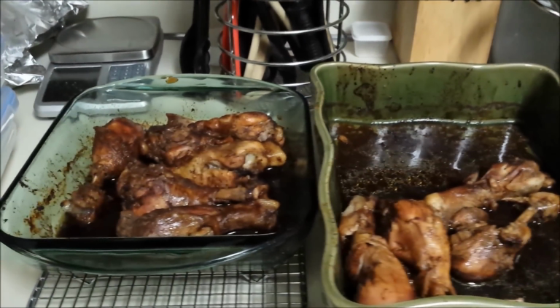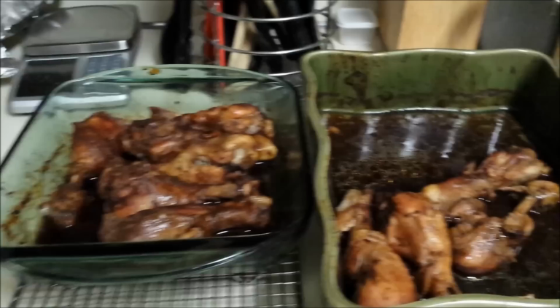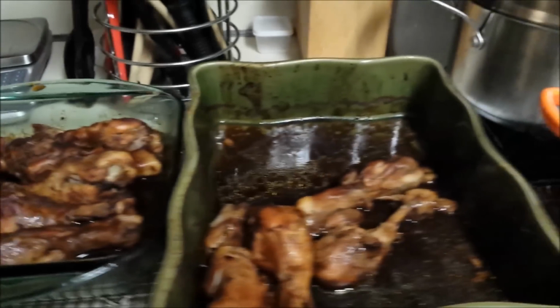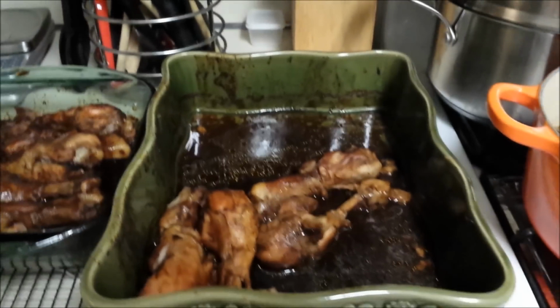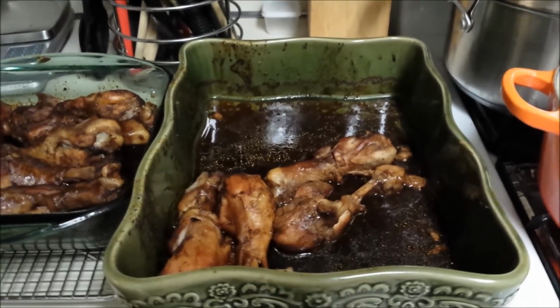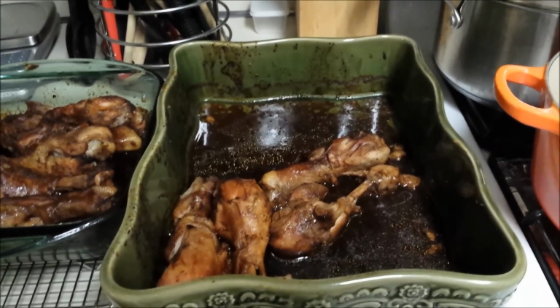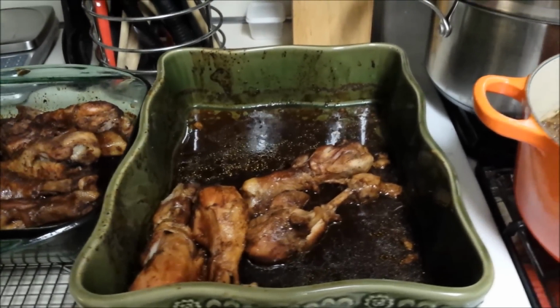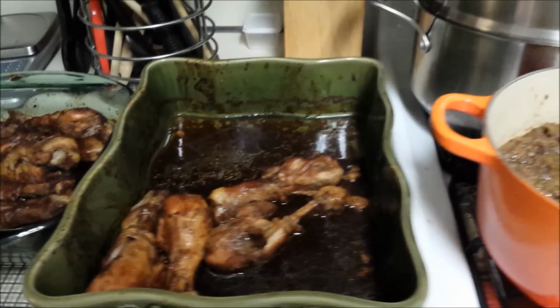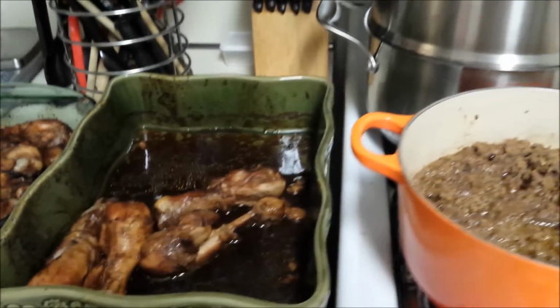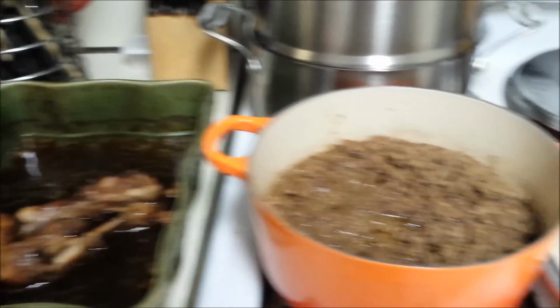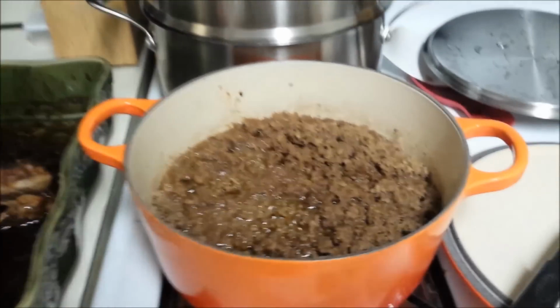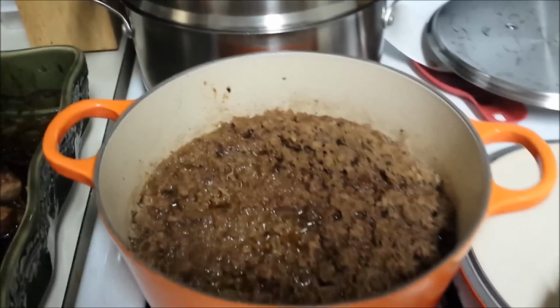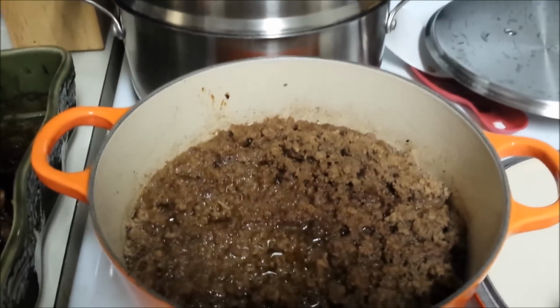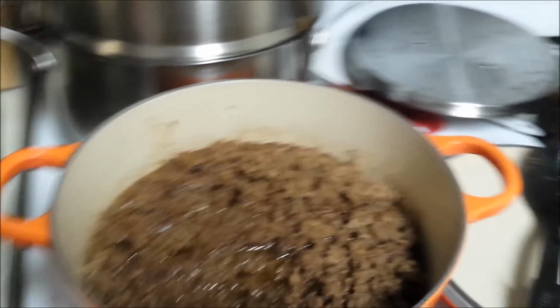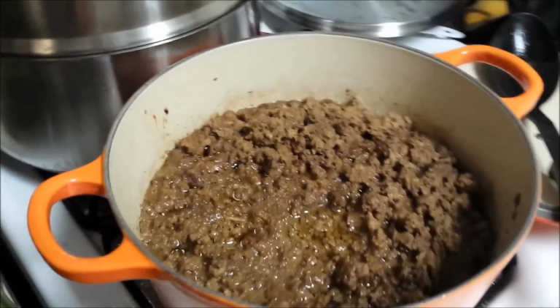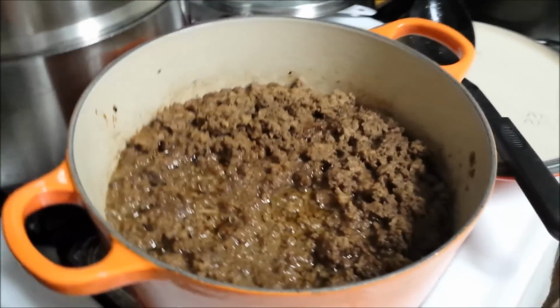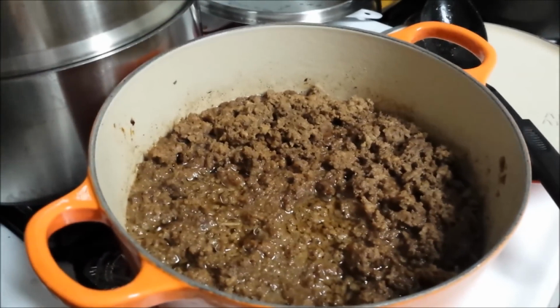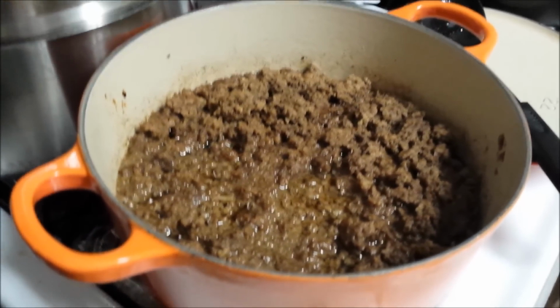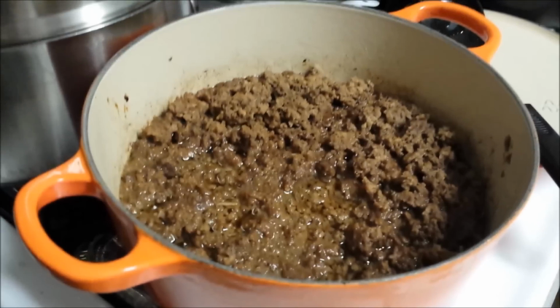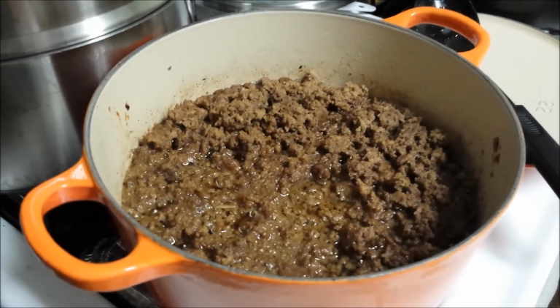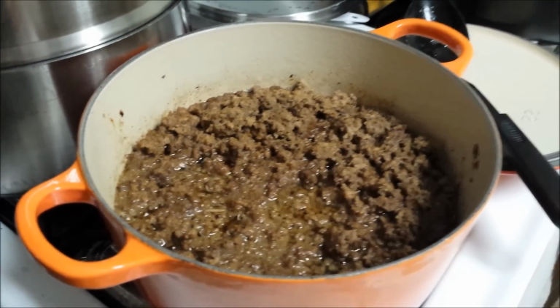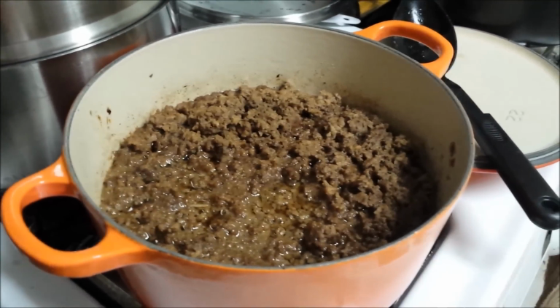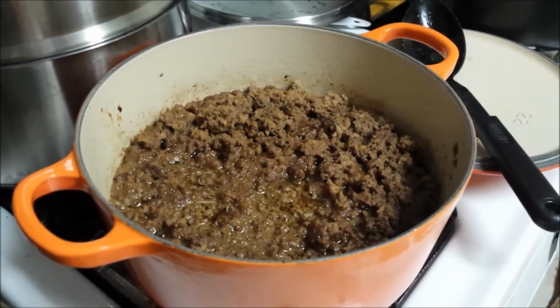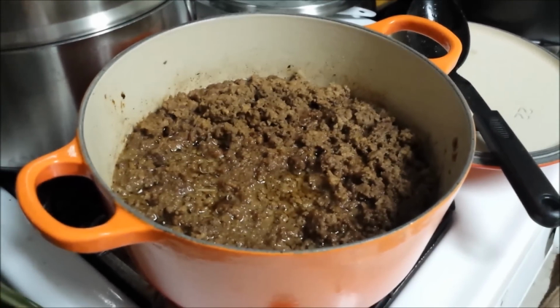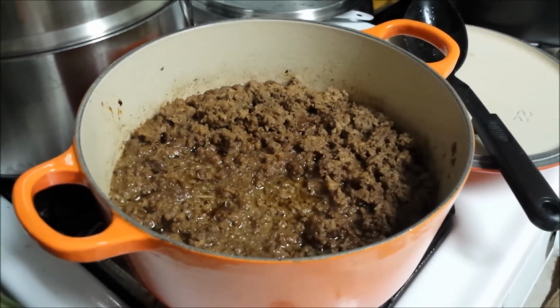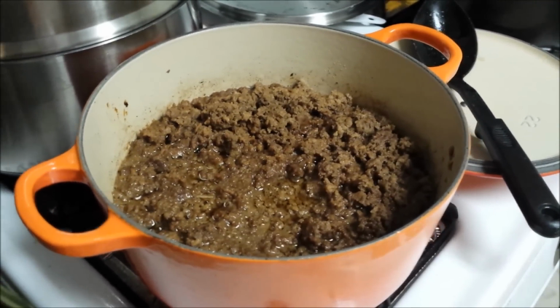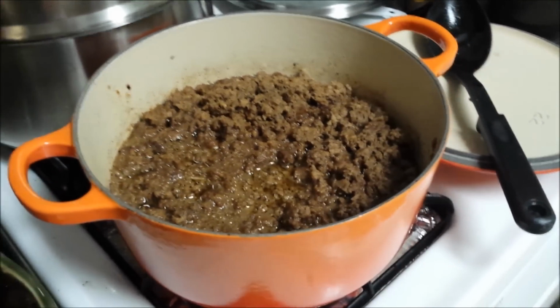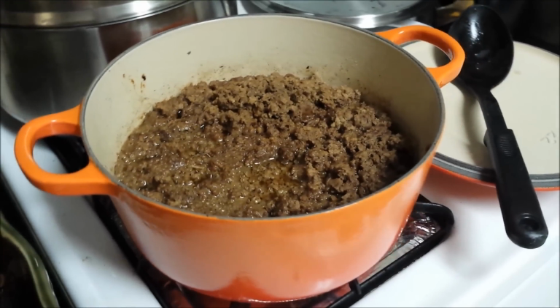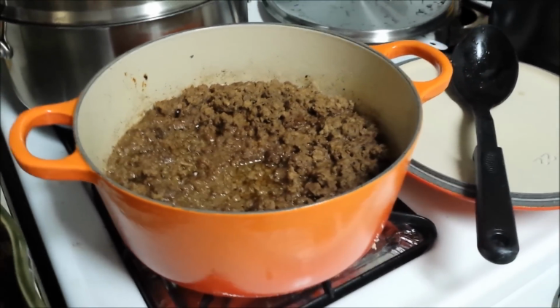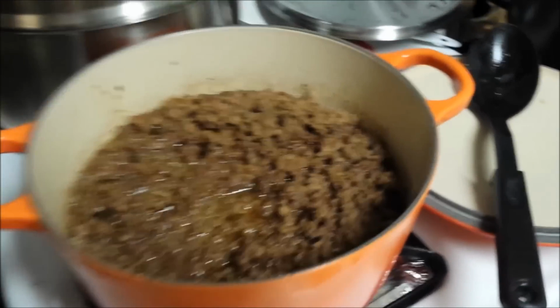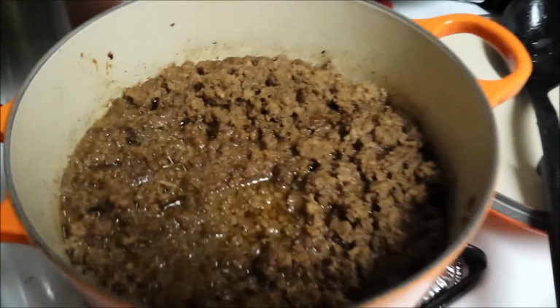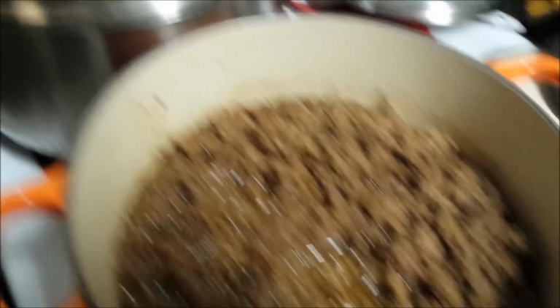Look at how gorgeous and nice they look. And then she has made a big pot of ground beef so that we can use it in different things. I will put this in eggs, salads, and anything else, or just have it like this.